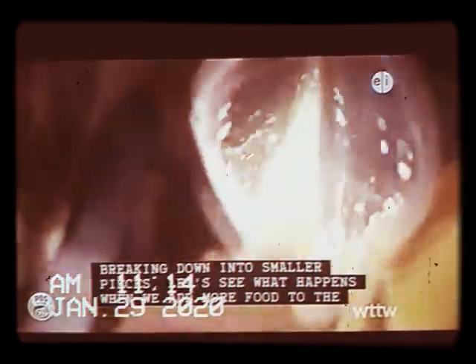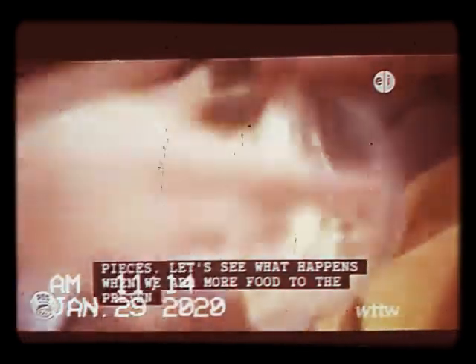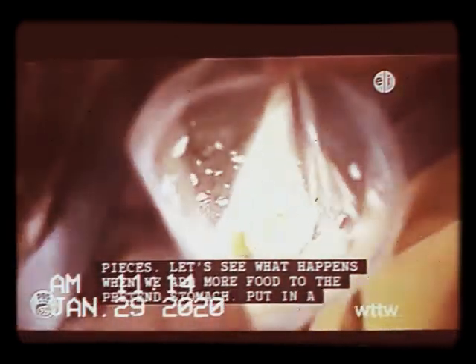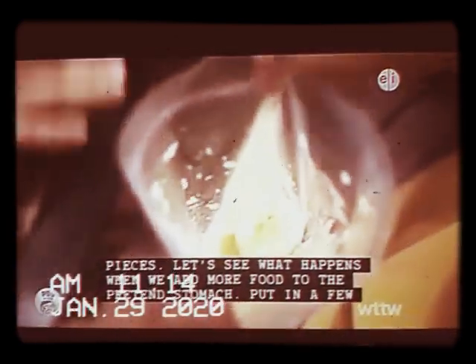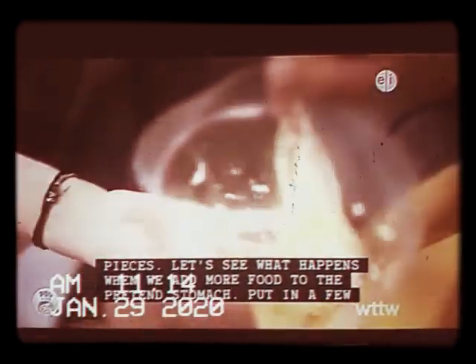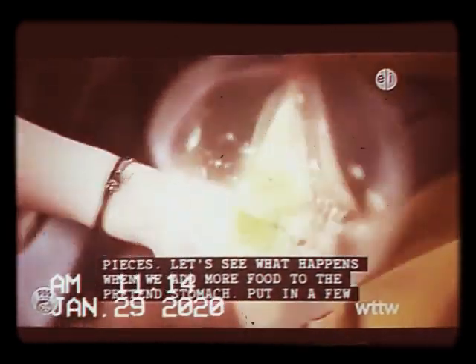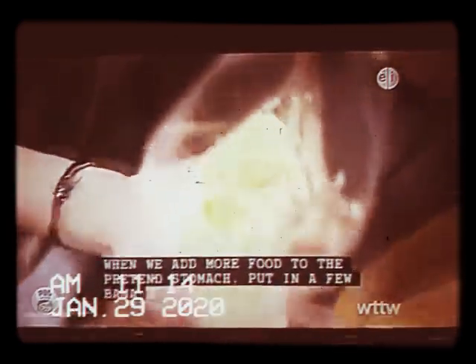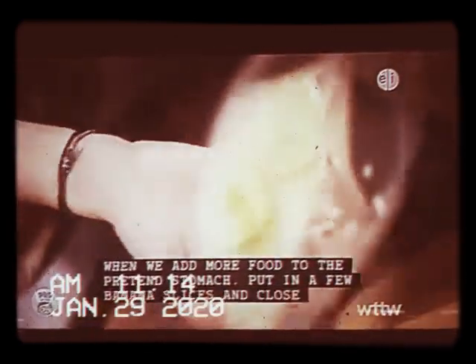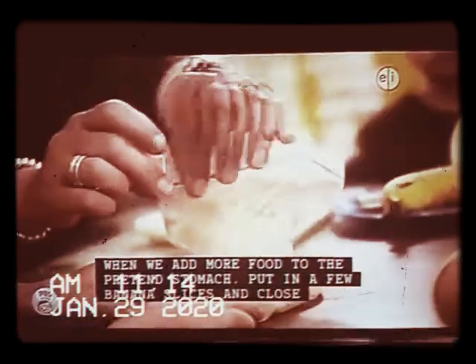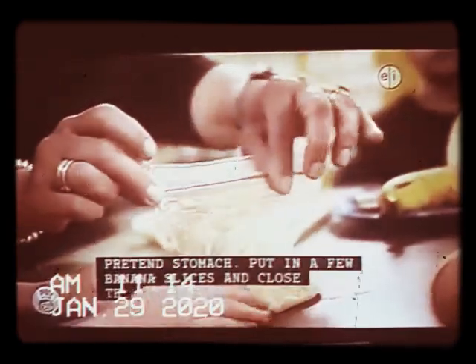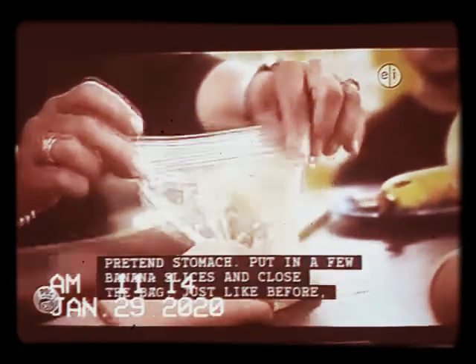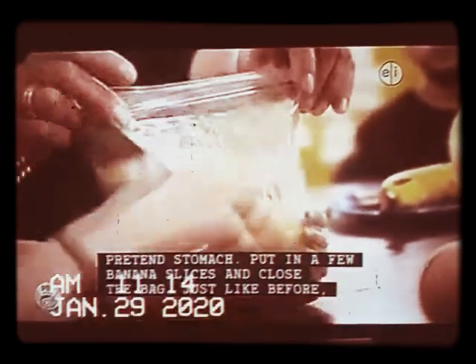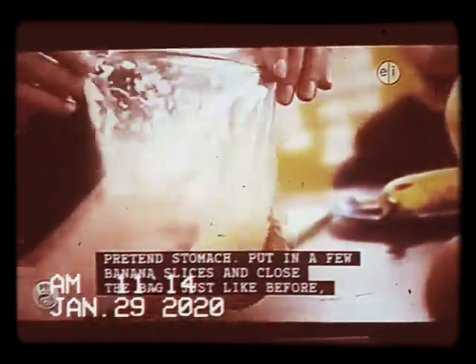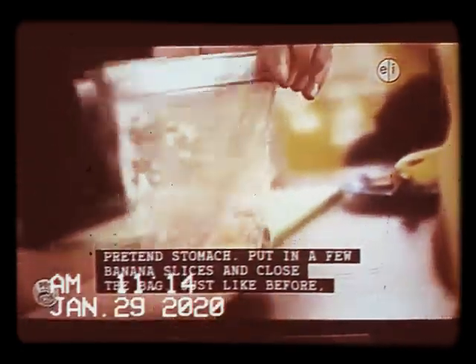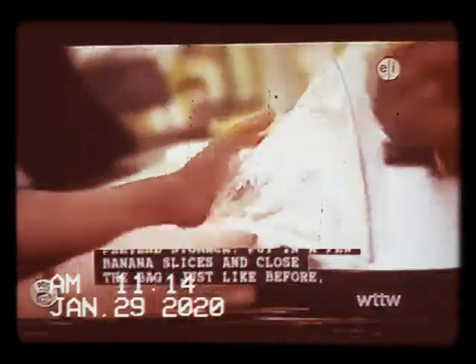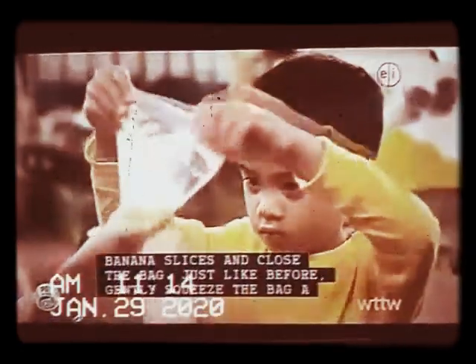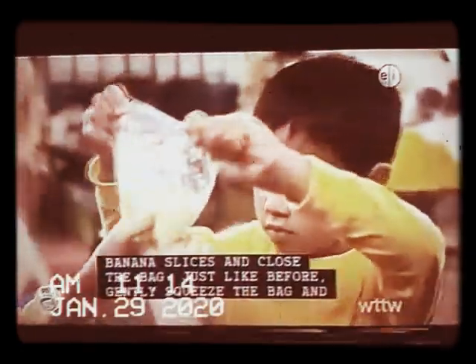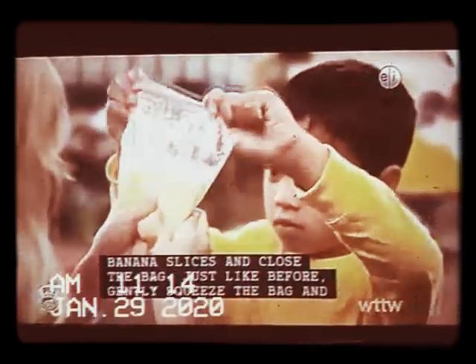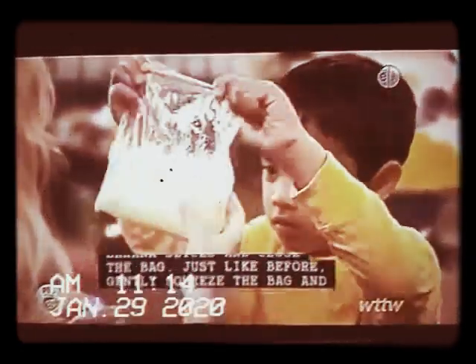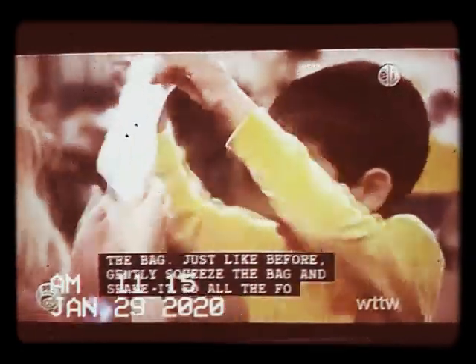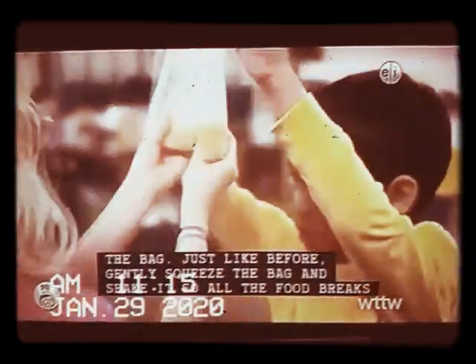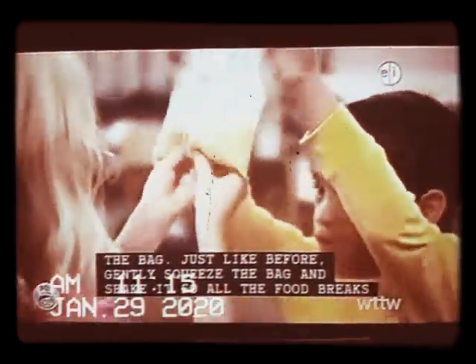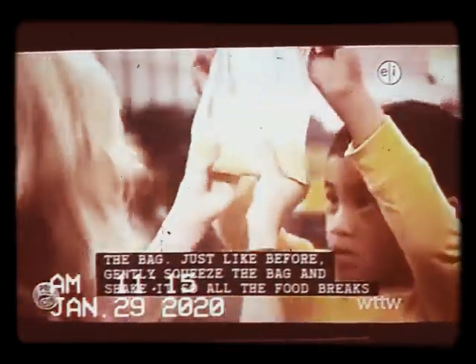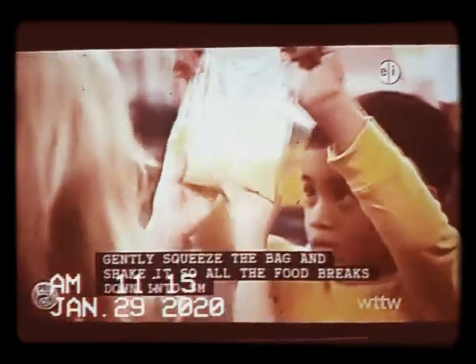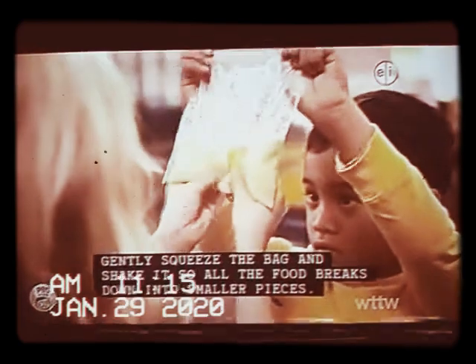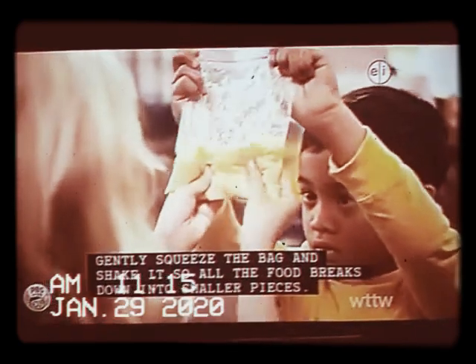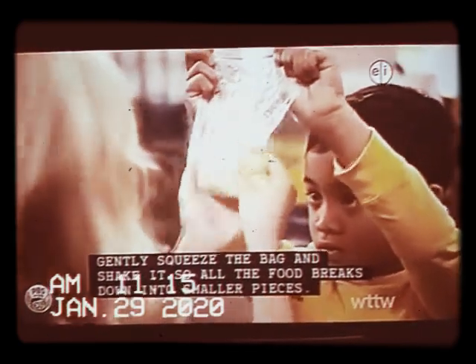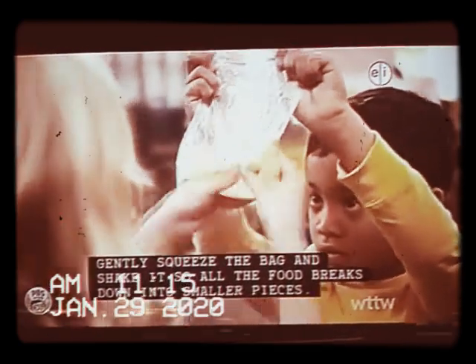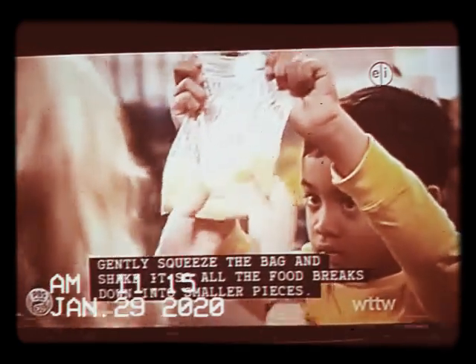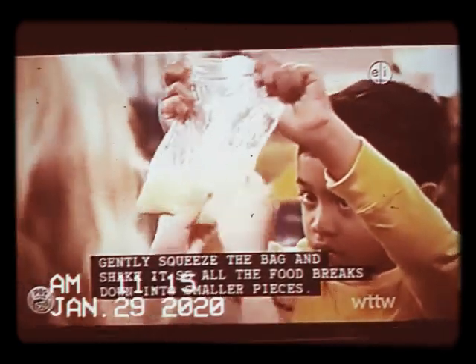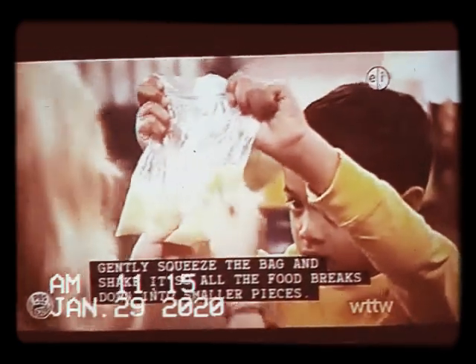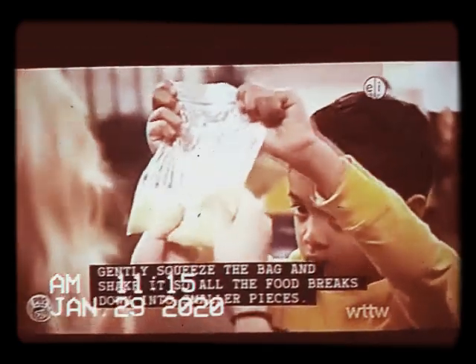Let's see what happens when we add more food to the pretend stomach. Put in a few banana slices and close the bag. Just like before, gently squeeze the bag and shake it so all the food breaks down into smaller pieces.